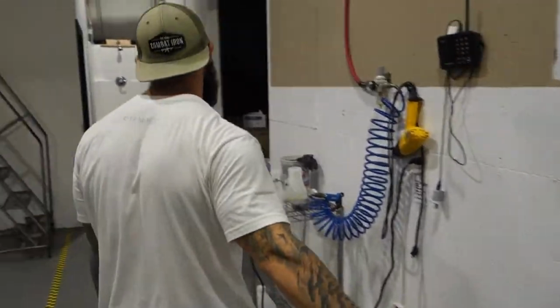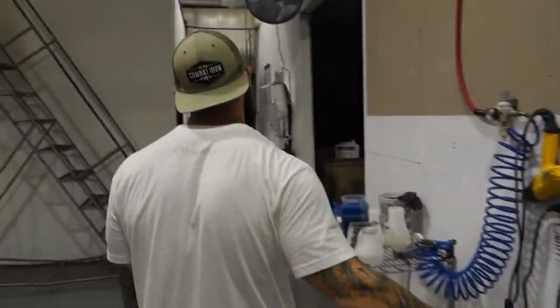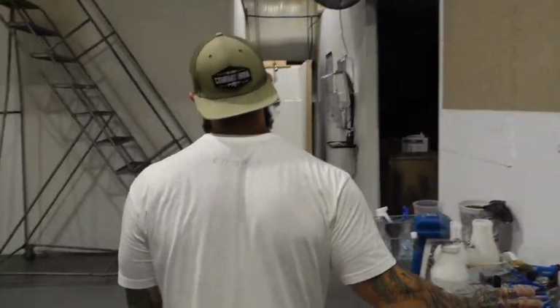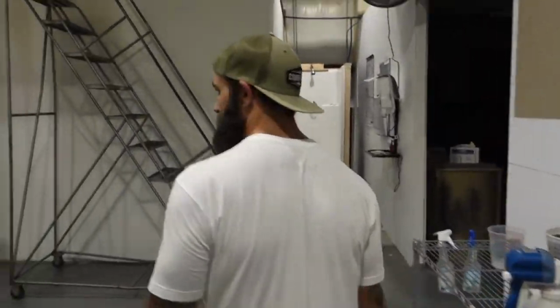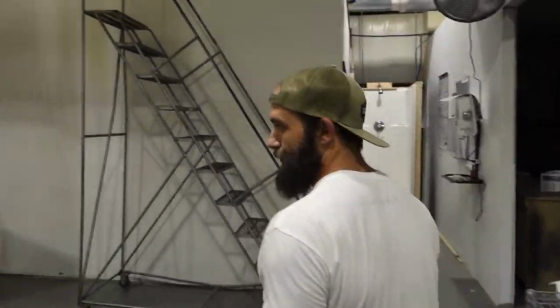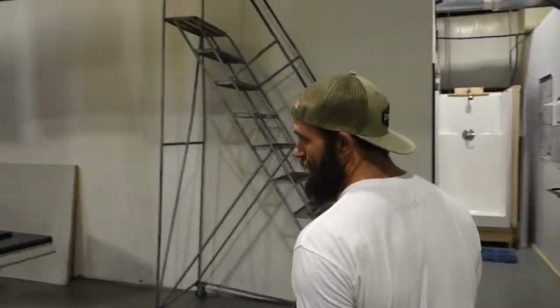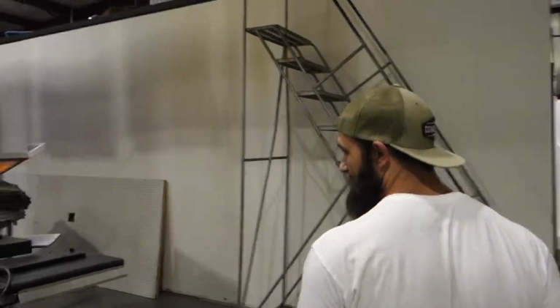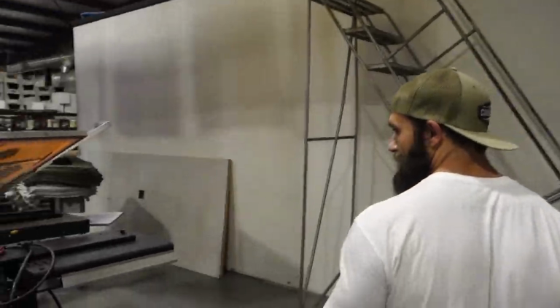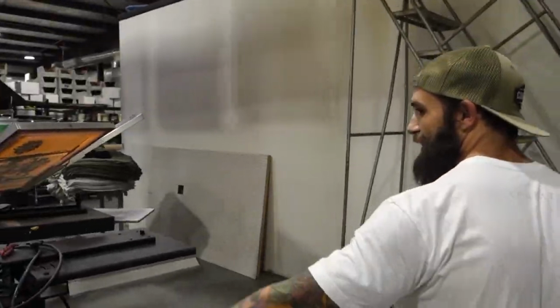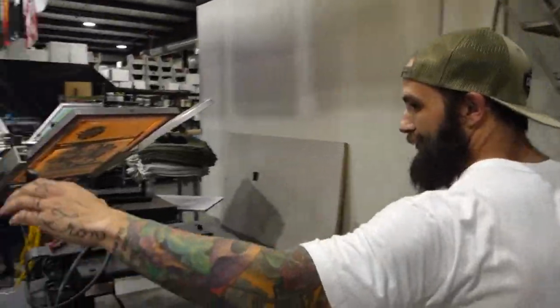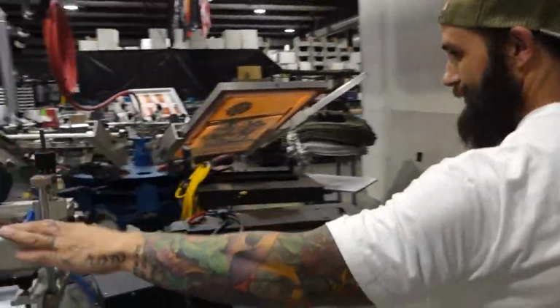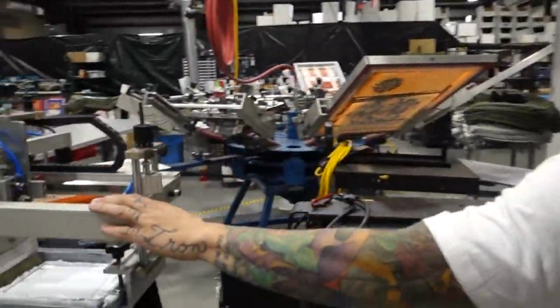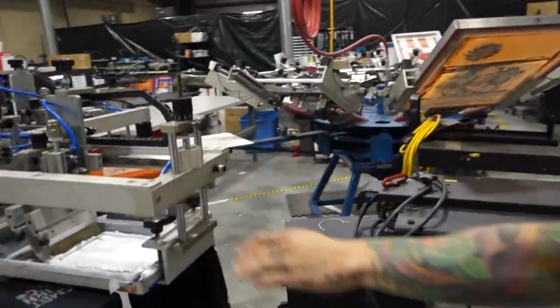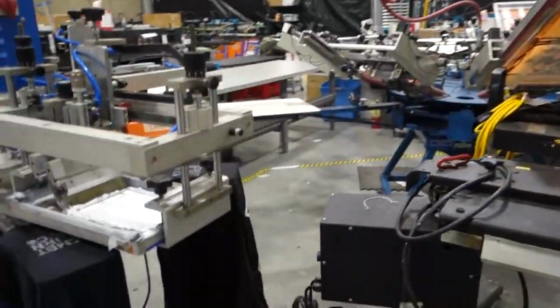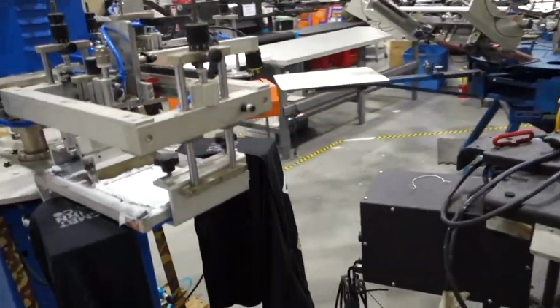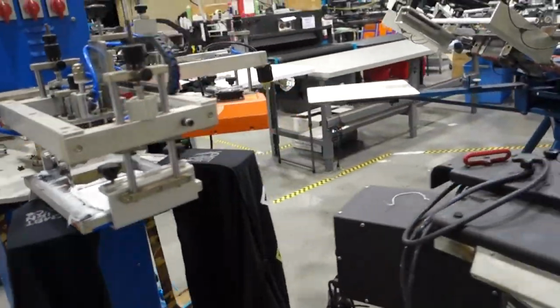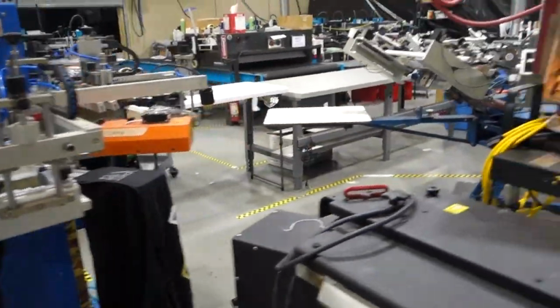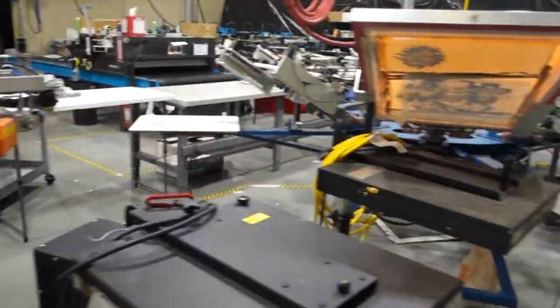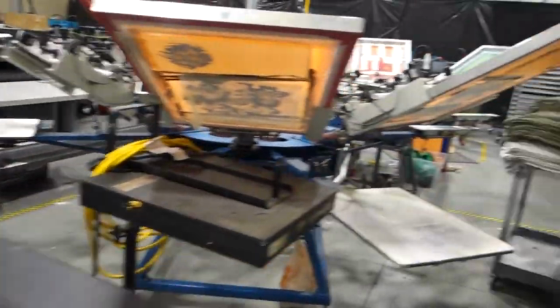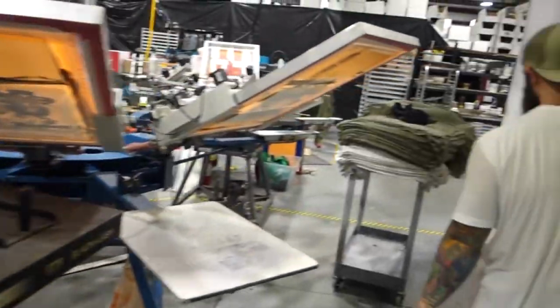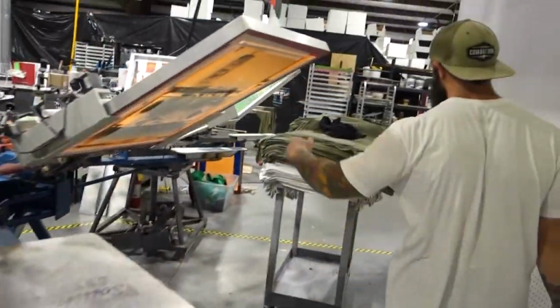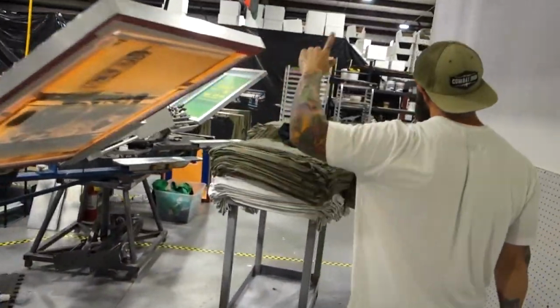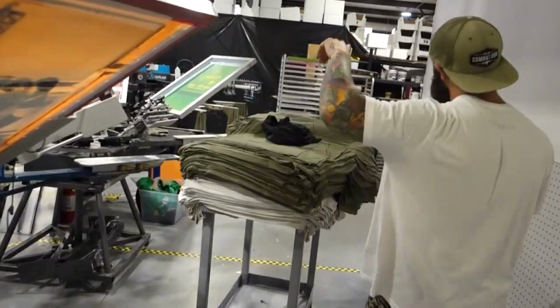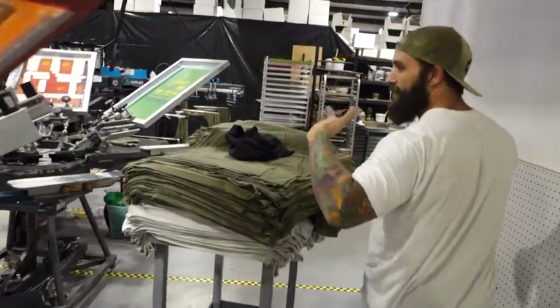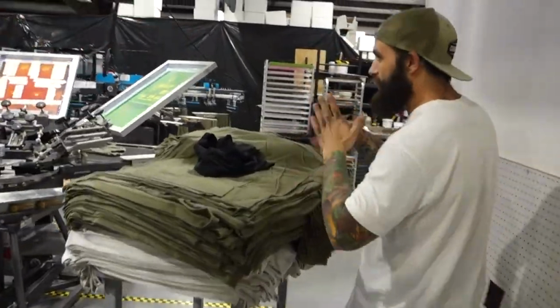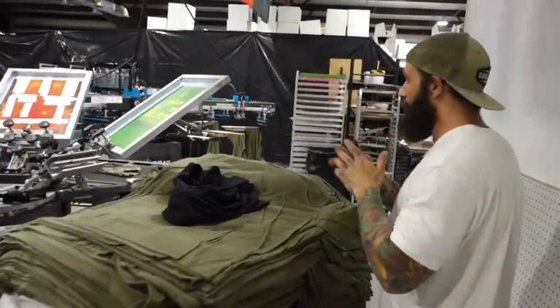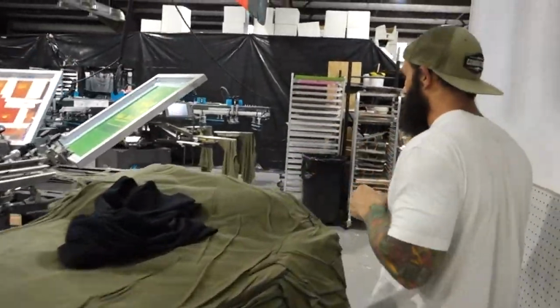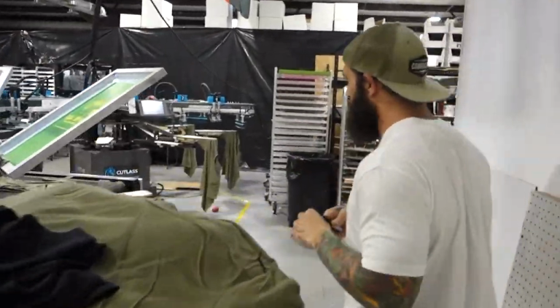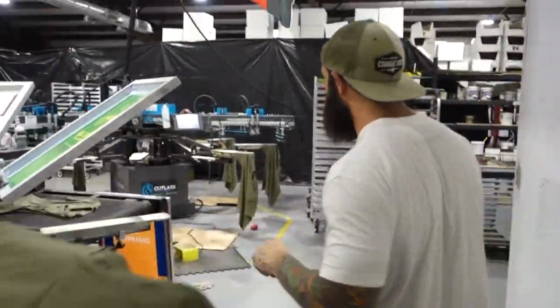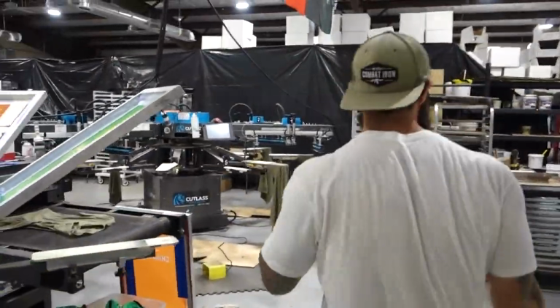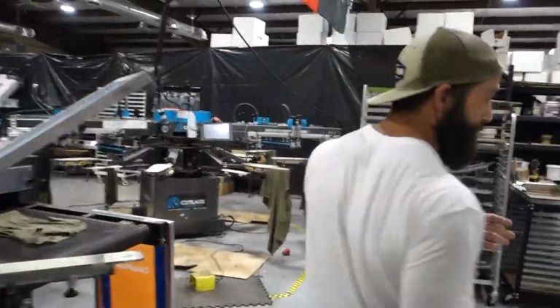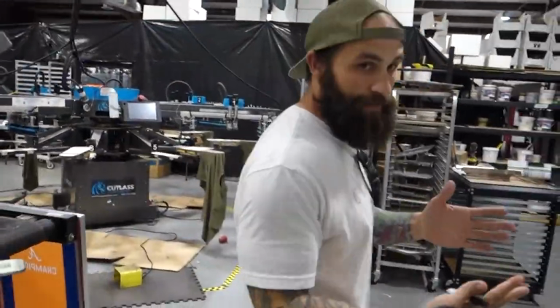We have a mini auto here — we do a lot of tags on it, a lot of rapid prints. Back here is where we do all the fun ink mixing and color combos, which is something I really like to do.